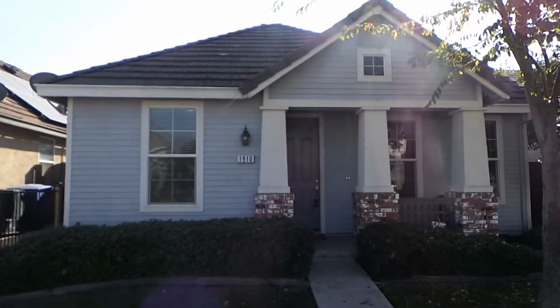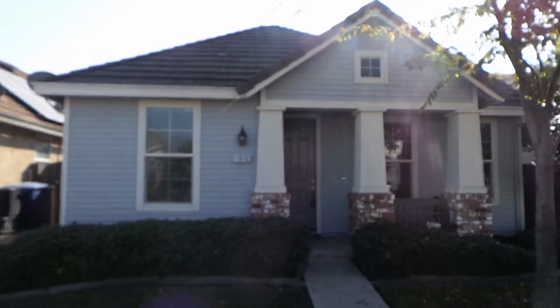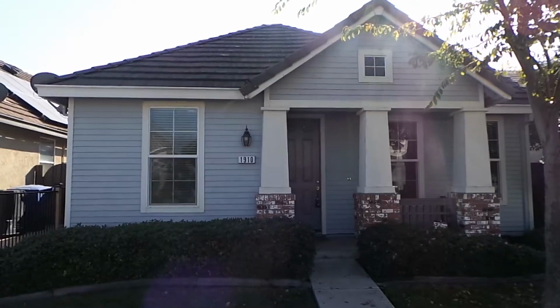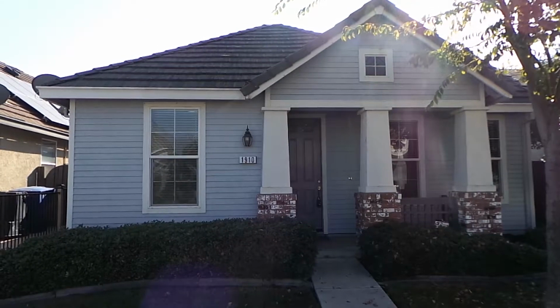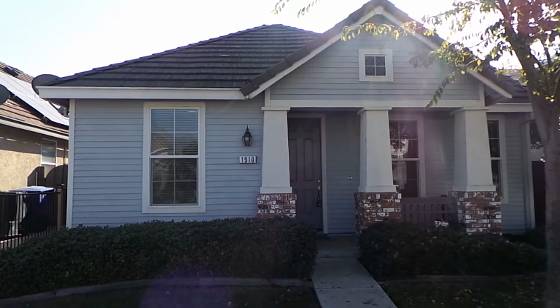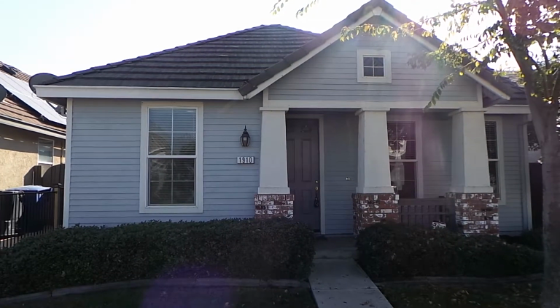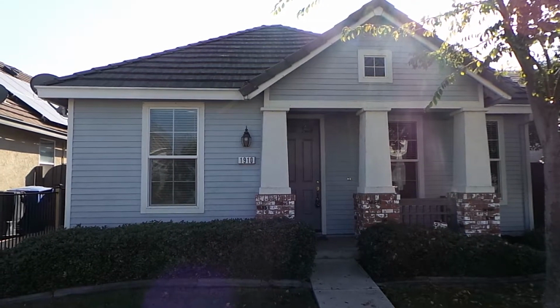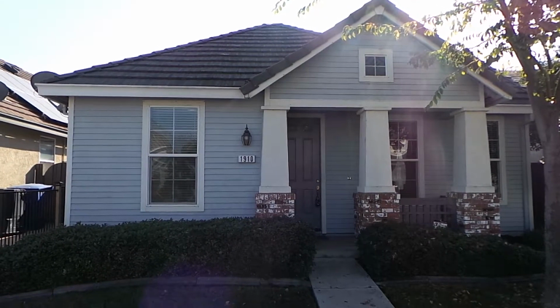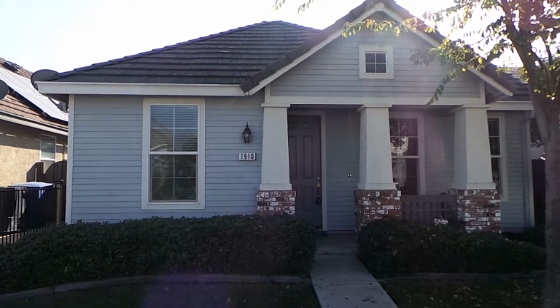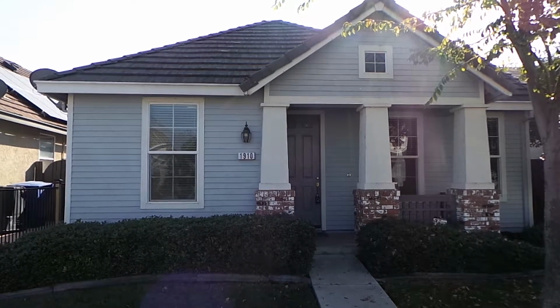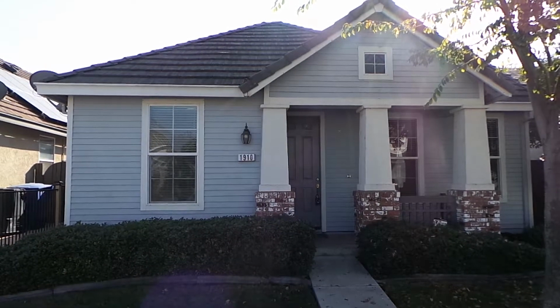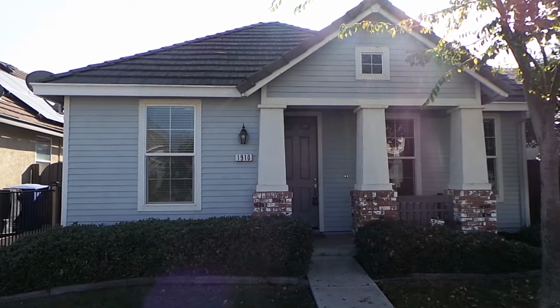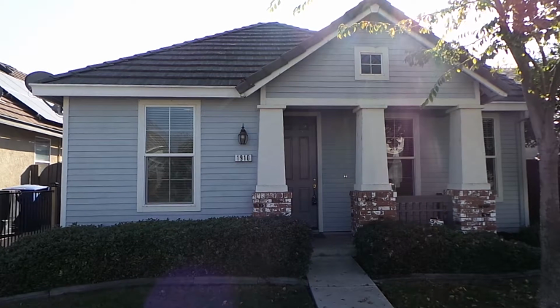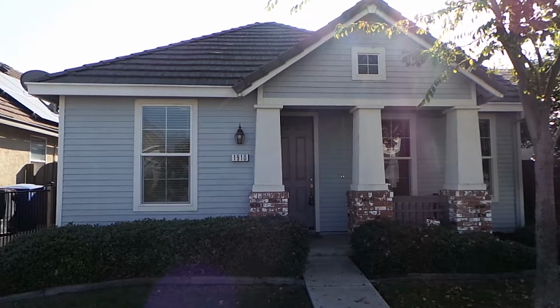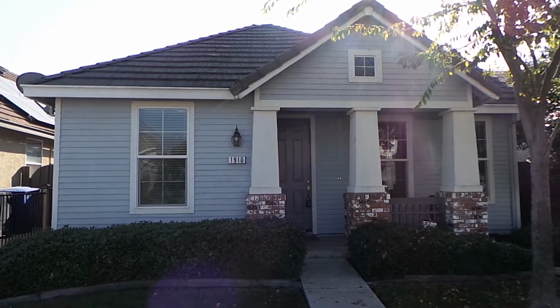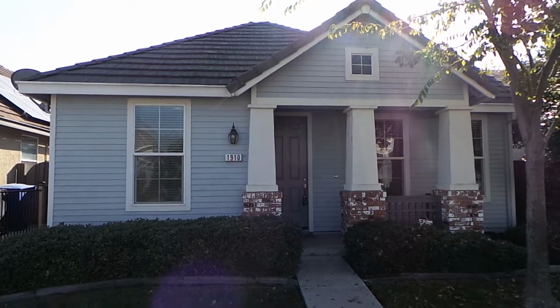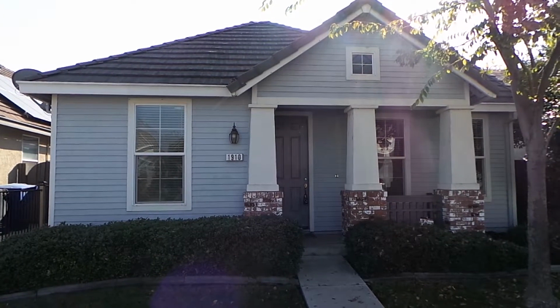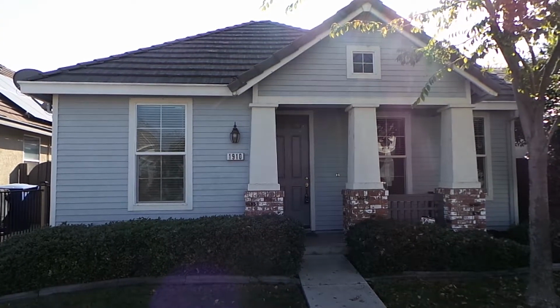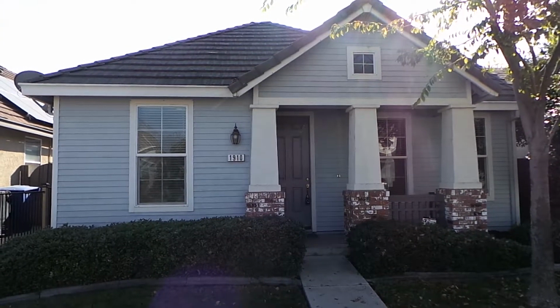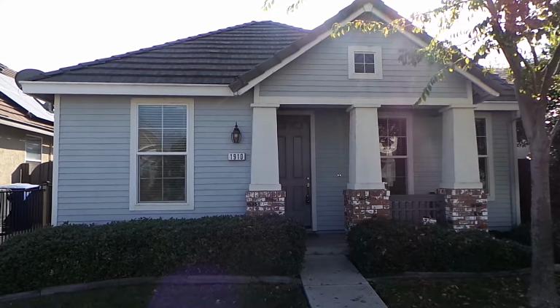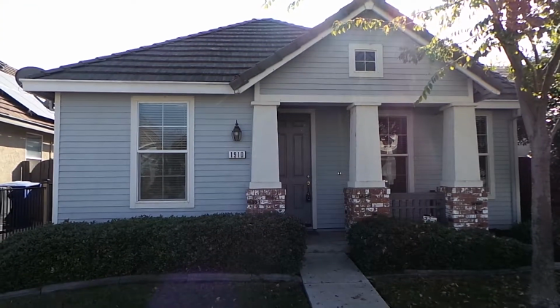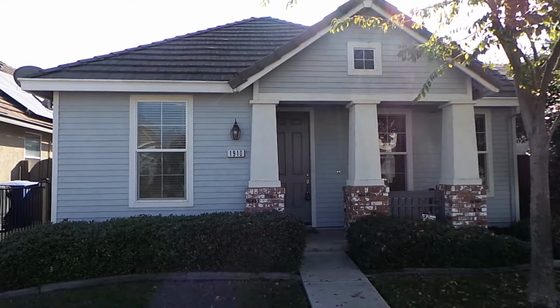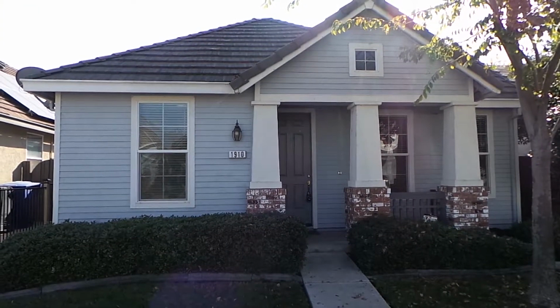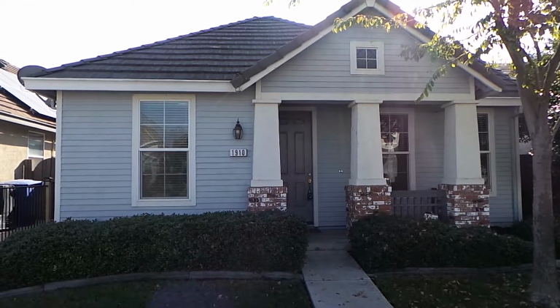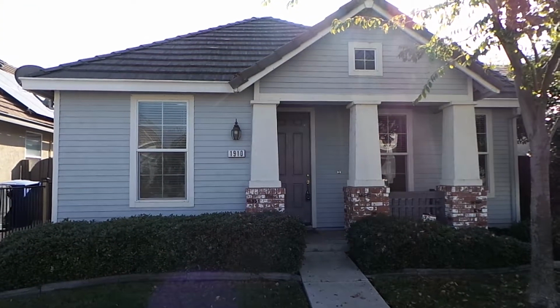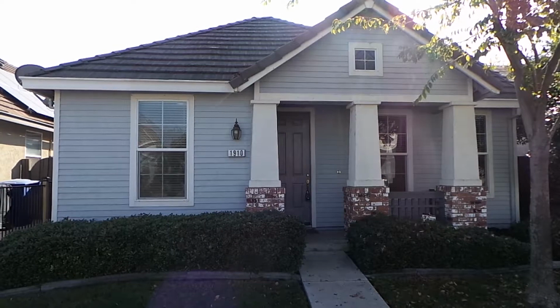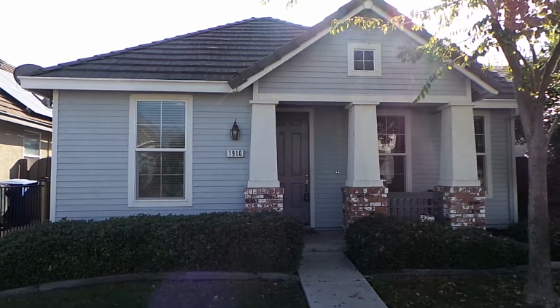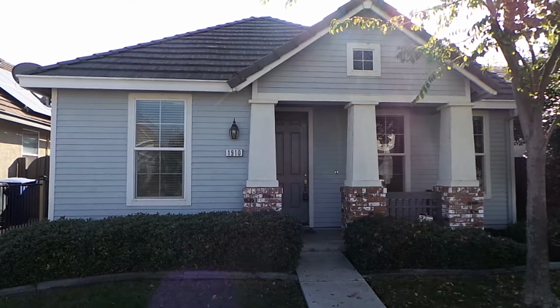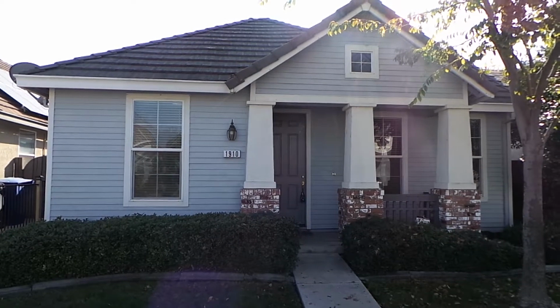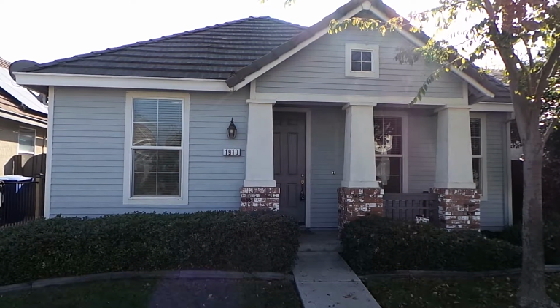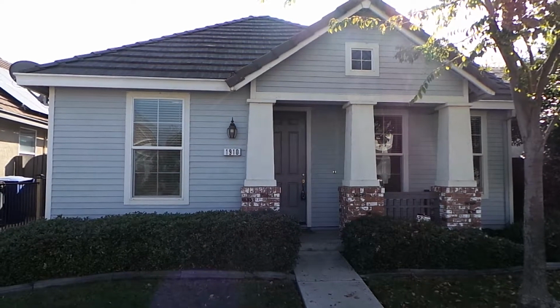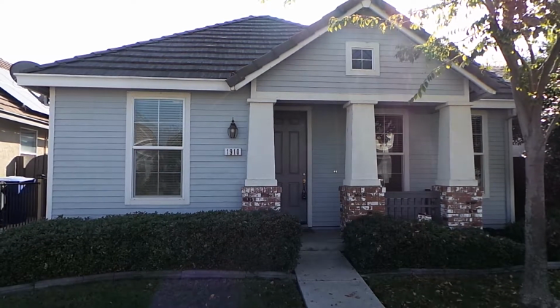Hey, this is Stuart Guthrie with Real Property Management SAC Metro and we're out here having a look at a new property we have on the market. It's 1910 Akari up in North Natomas, Sacramento — it's a Sacramento address.